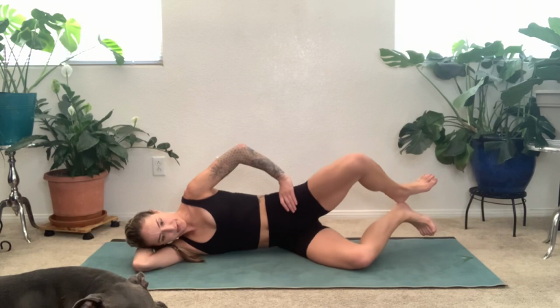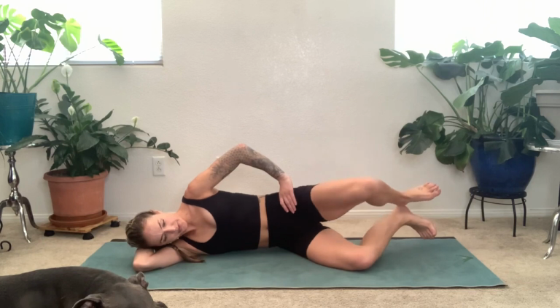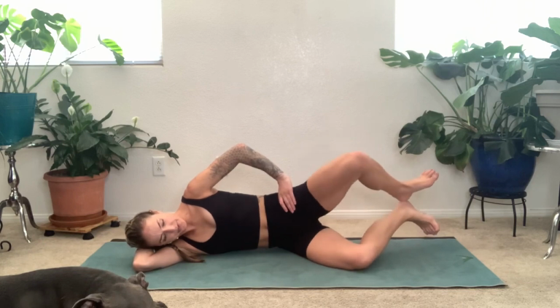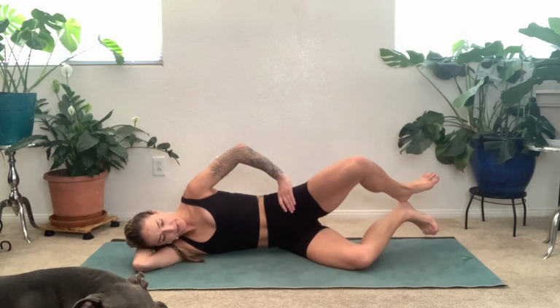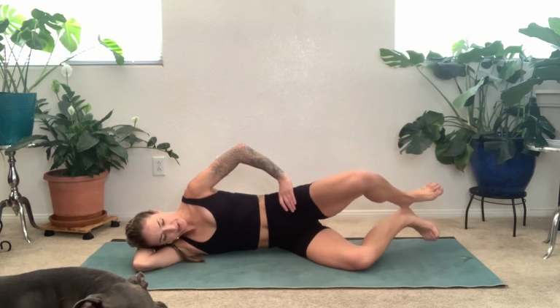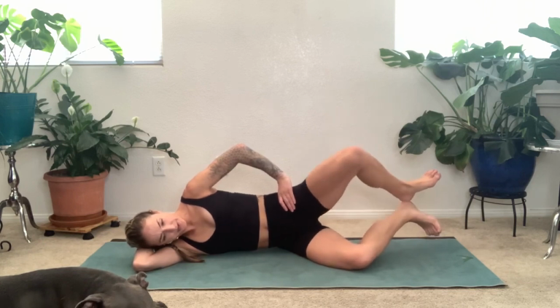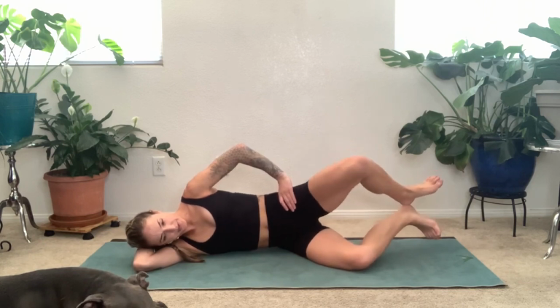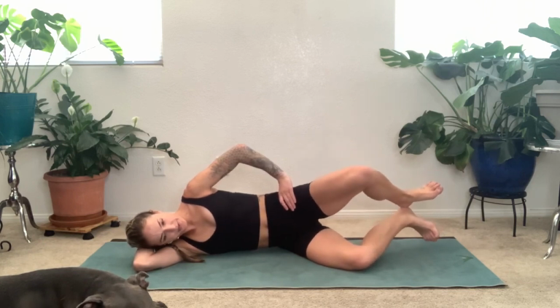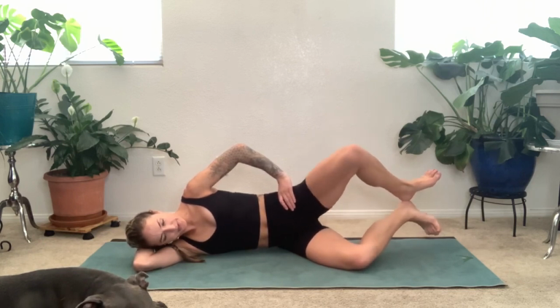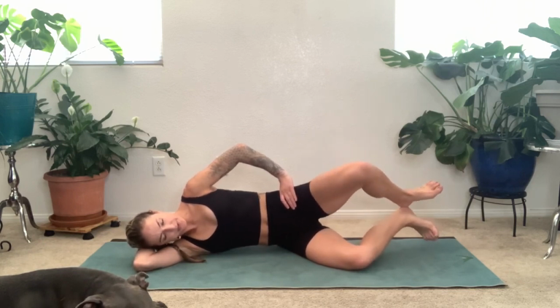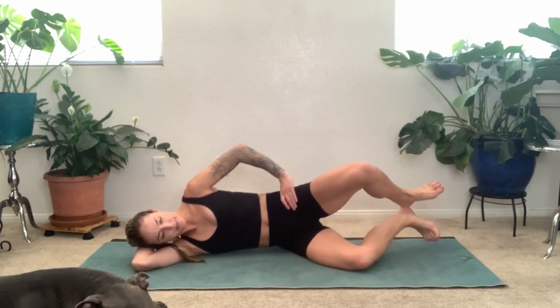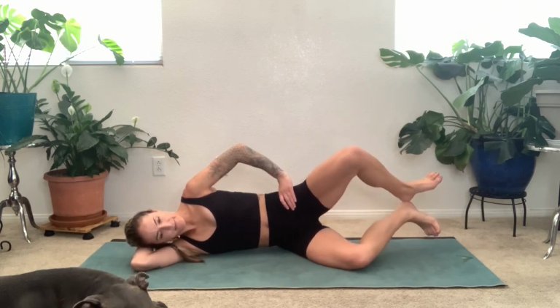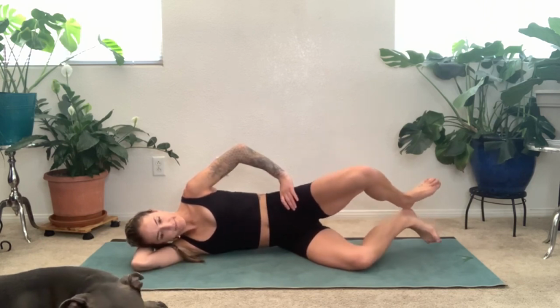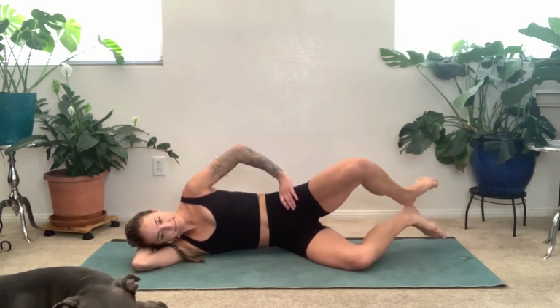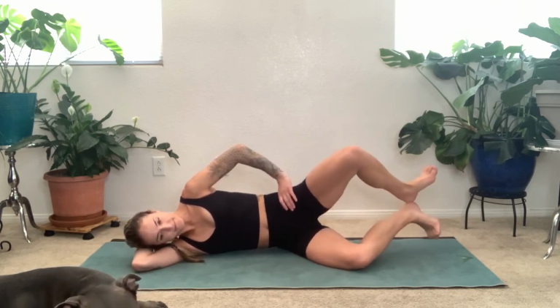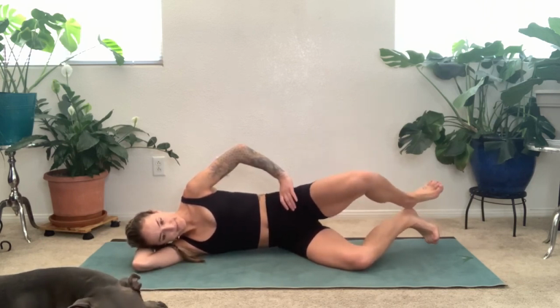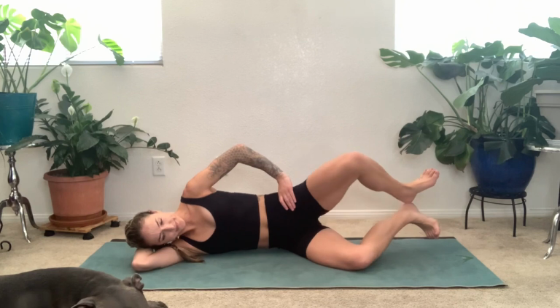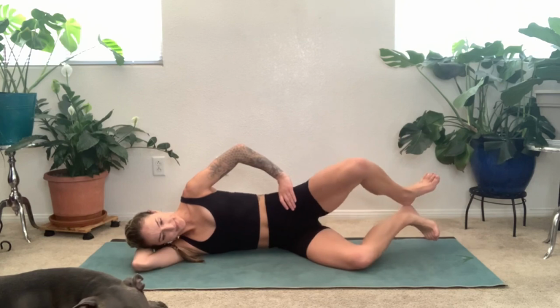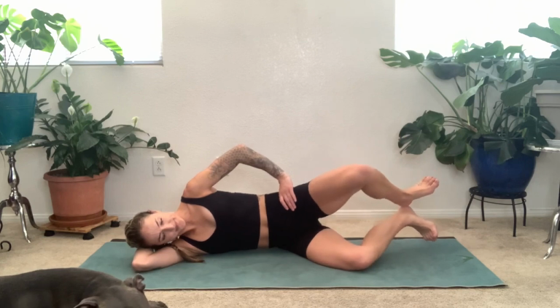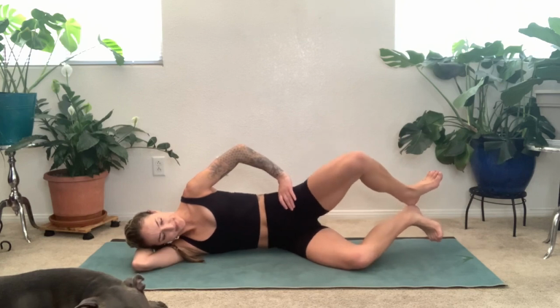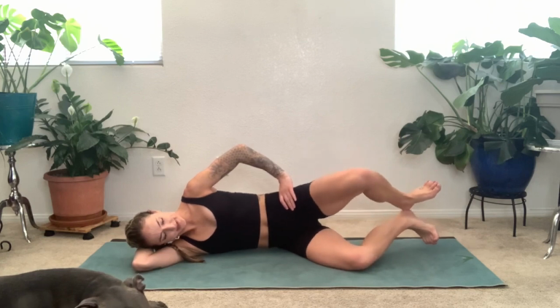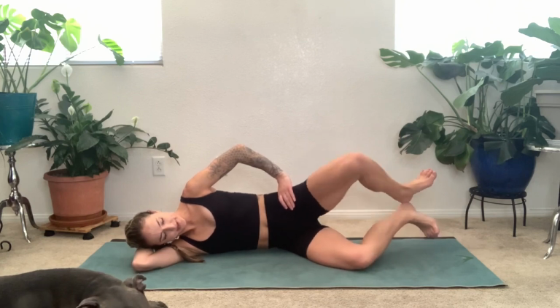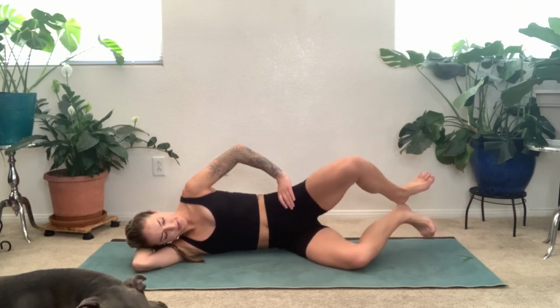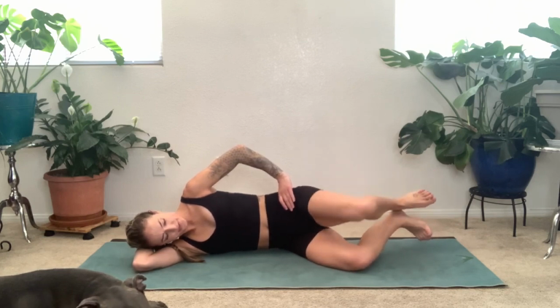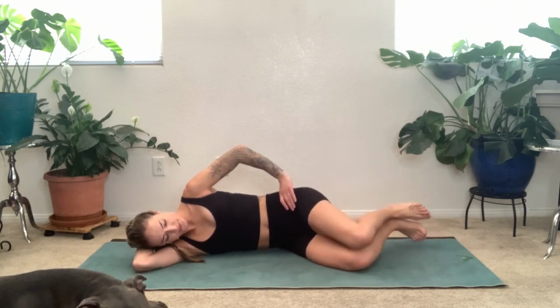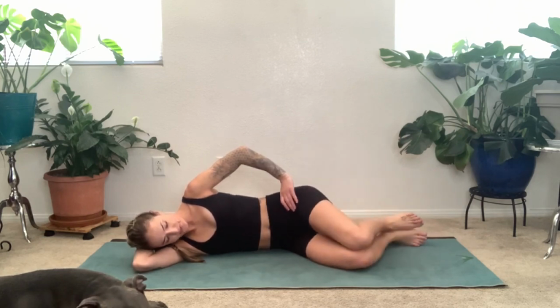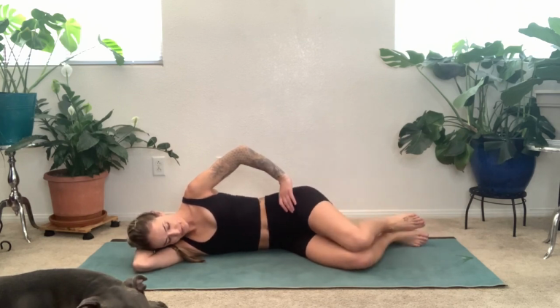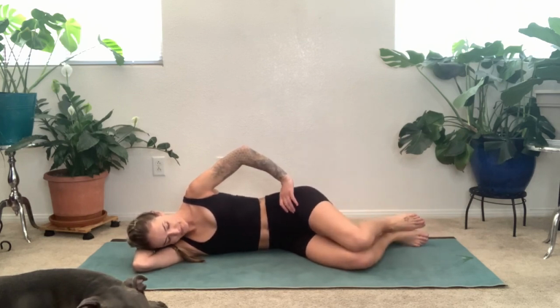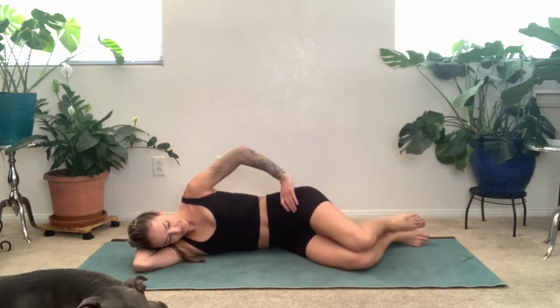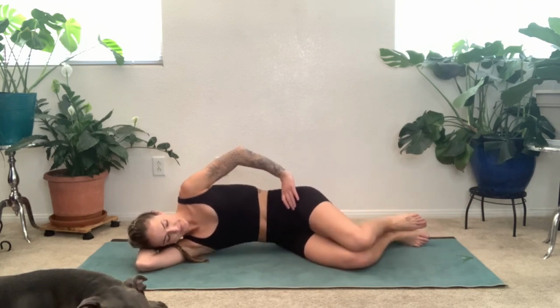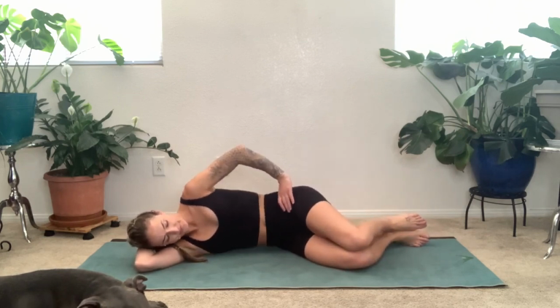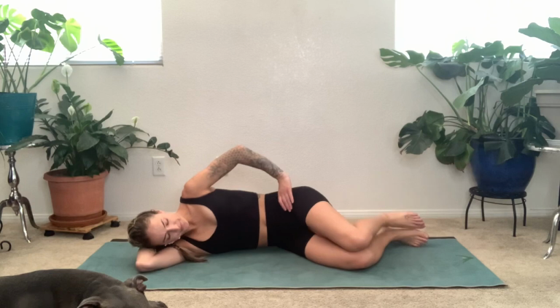Open and close that top knee, really feeling that booty muscle back there helping you pull that knee open. We want to feel the muscle activation of the glute — that's the intention. Take a breath. Now hold this next one and do little pulses for four, three, two, one. And then close it up.